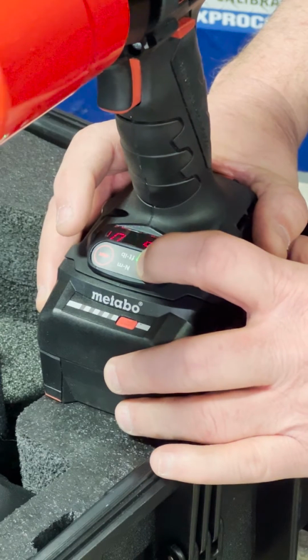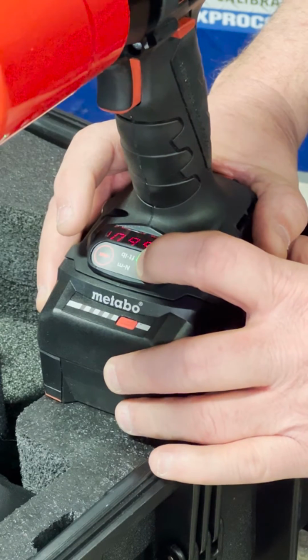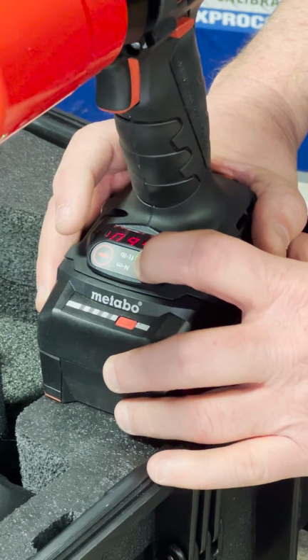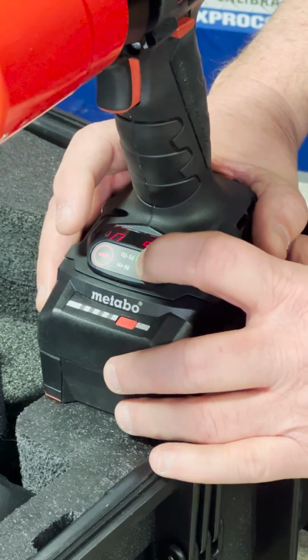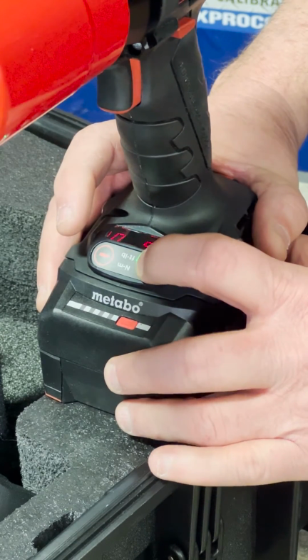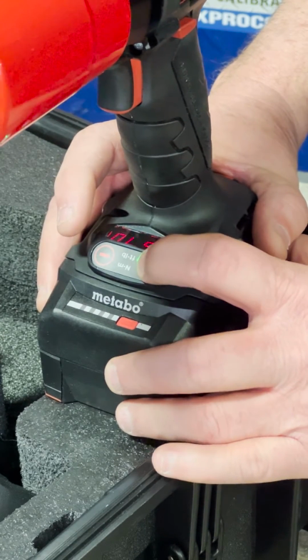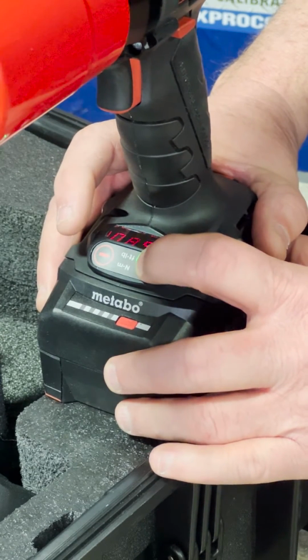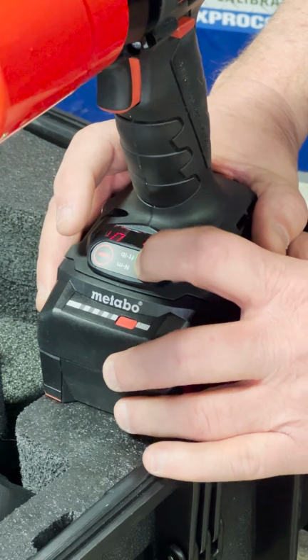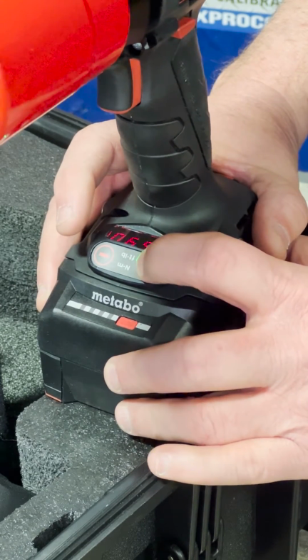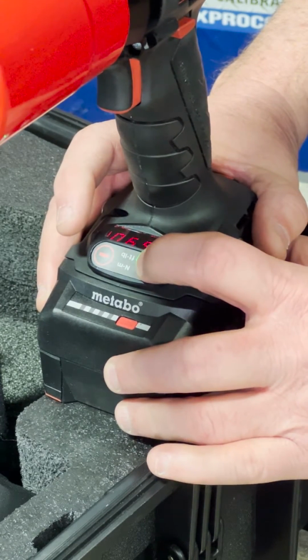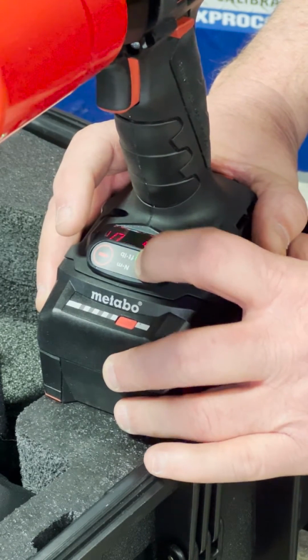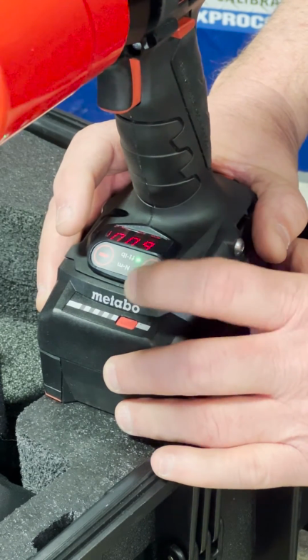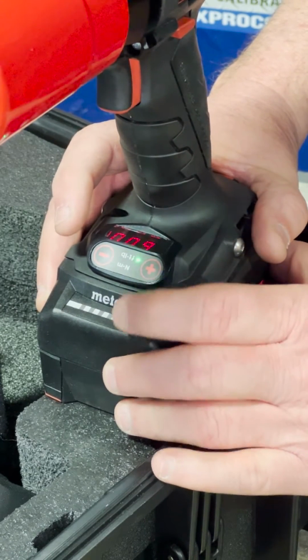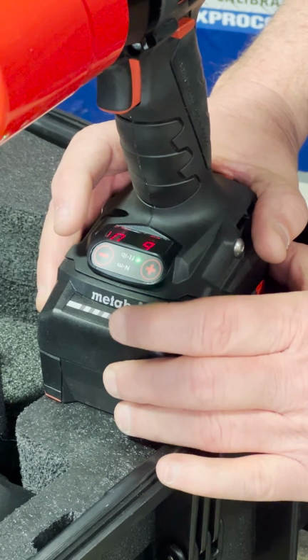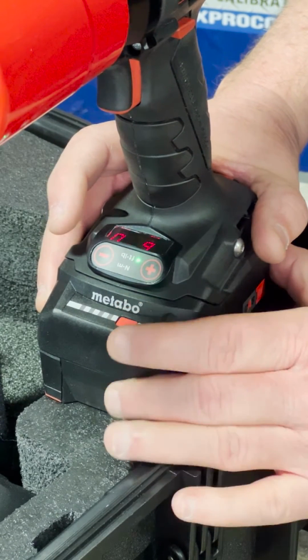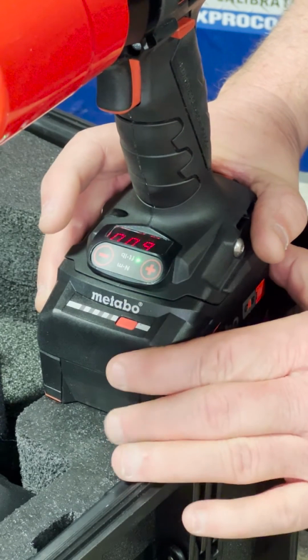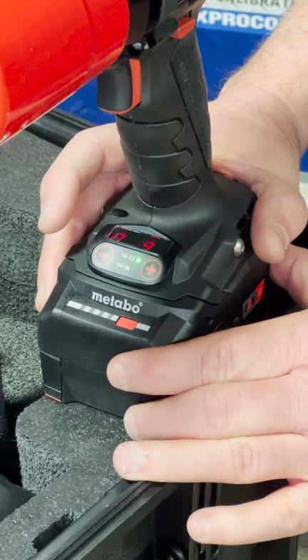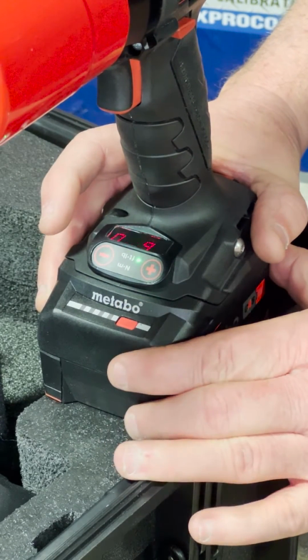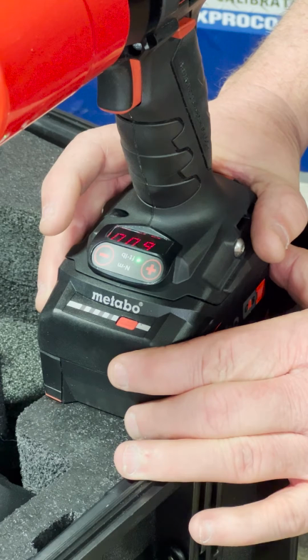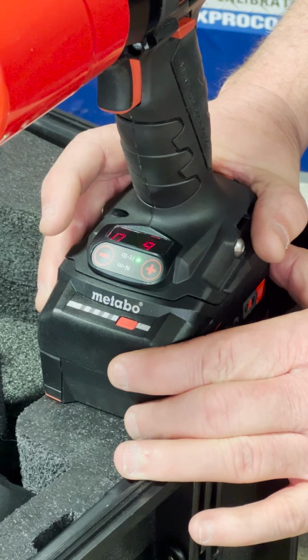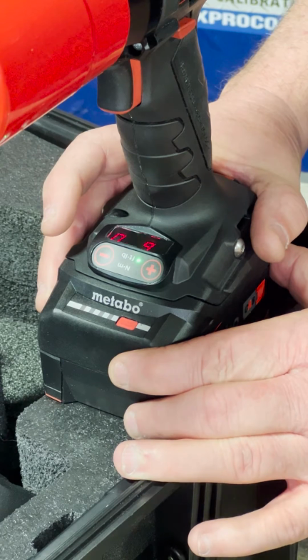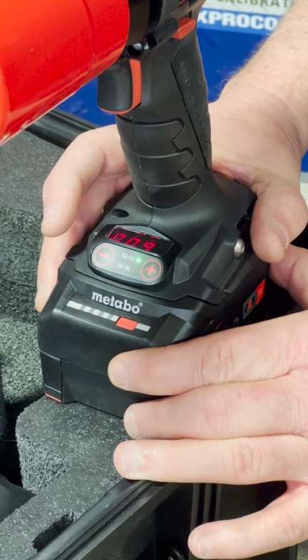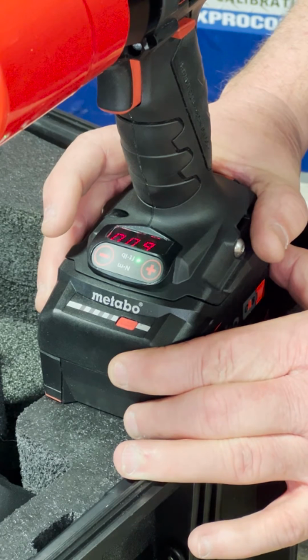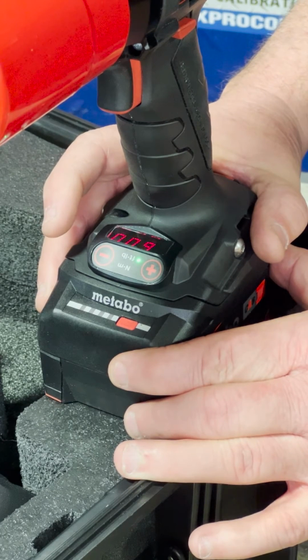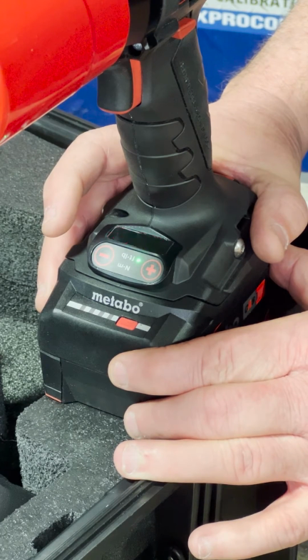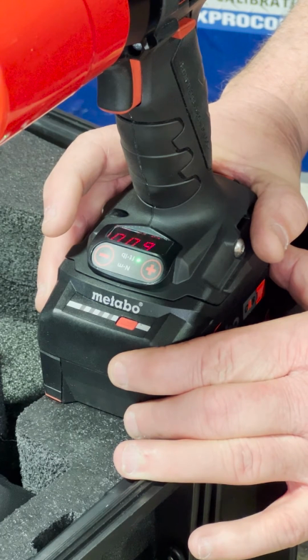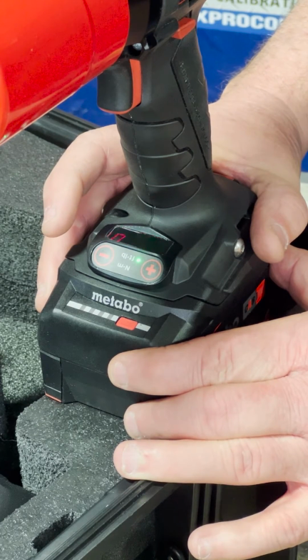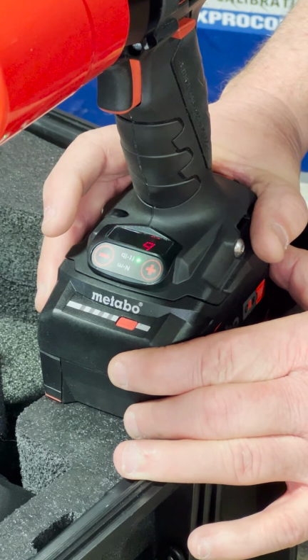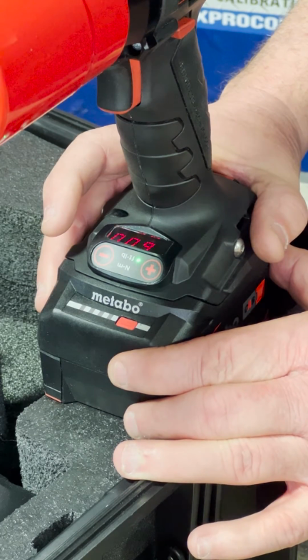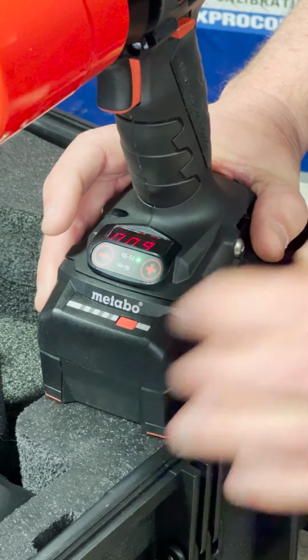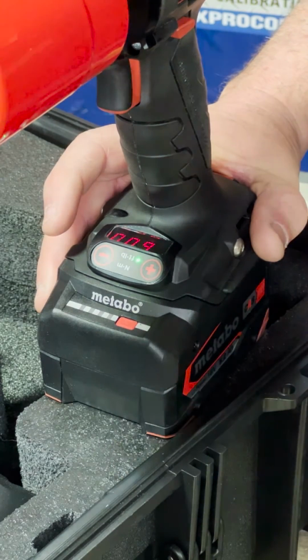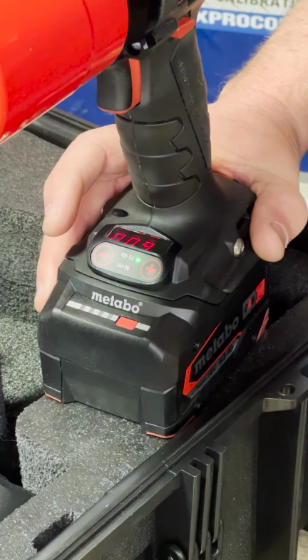It does increments of 10. You got 600 foot-pounds on the screen, it does its flash, locks it in — you're good to go.